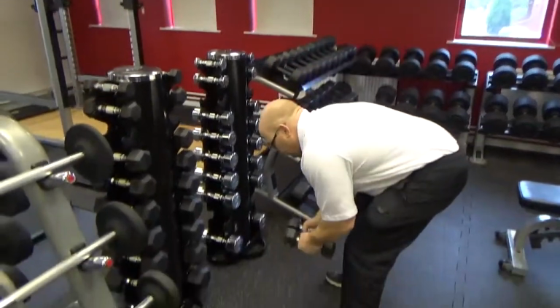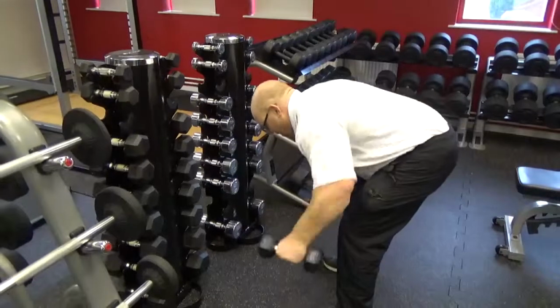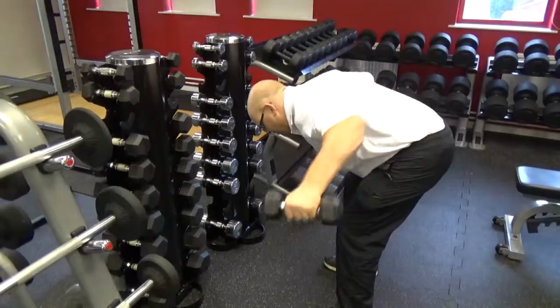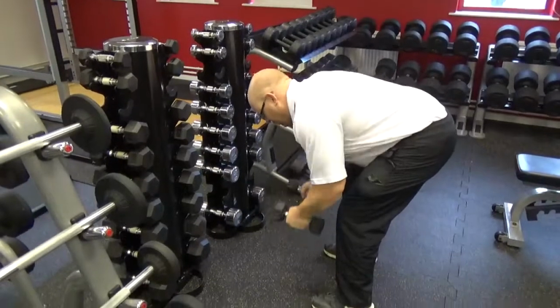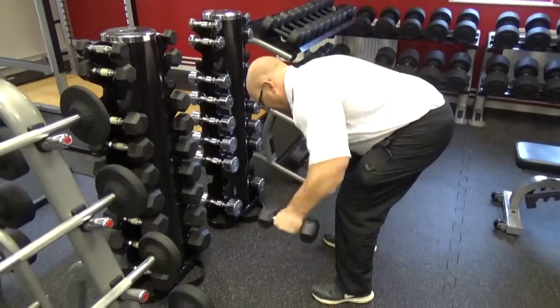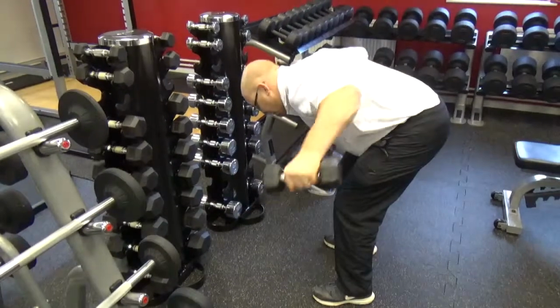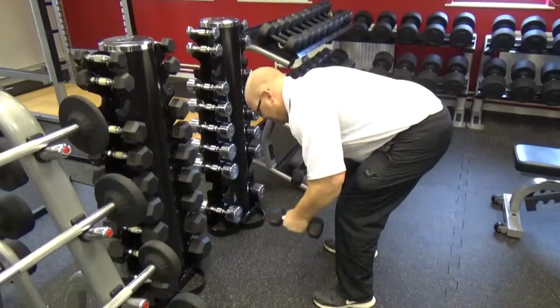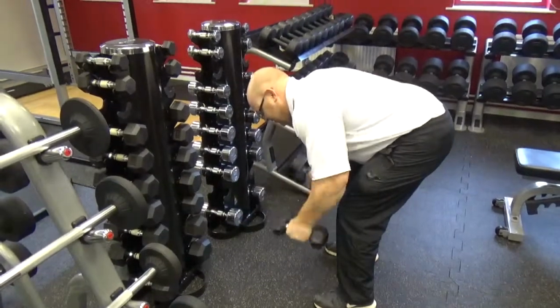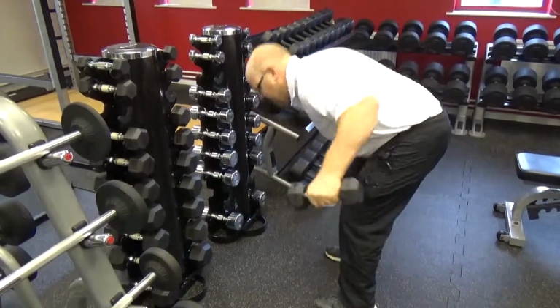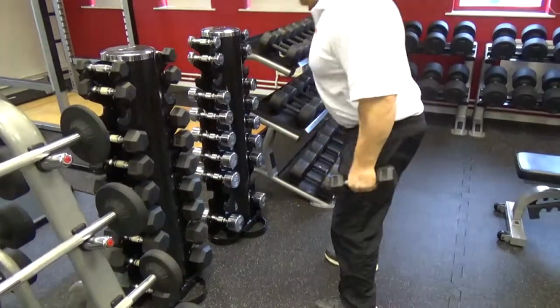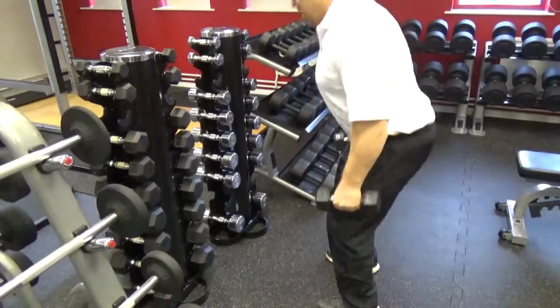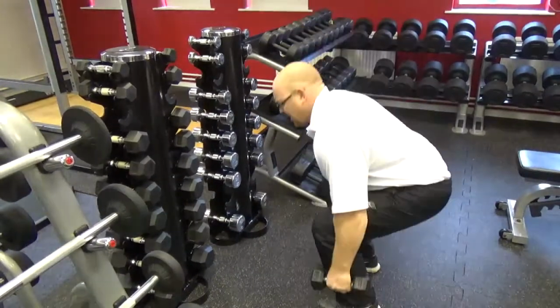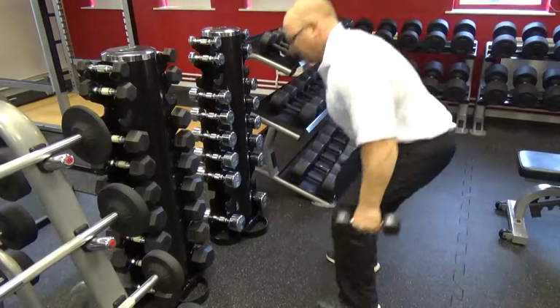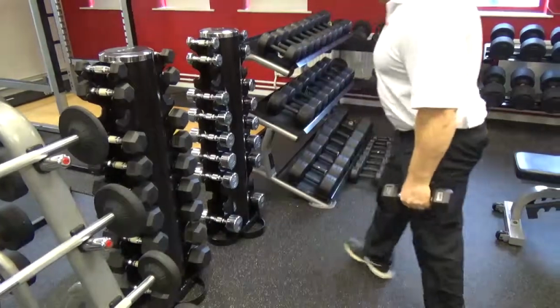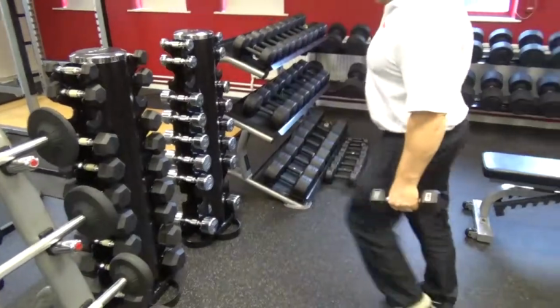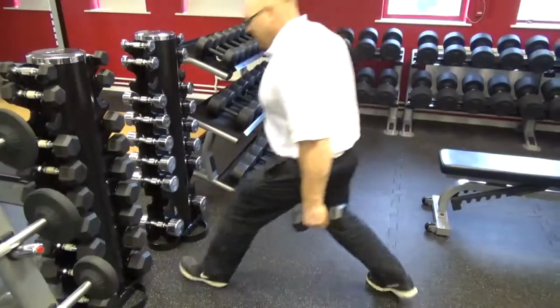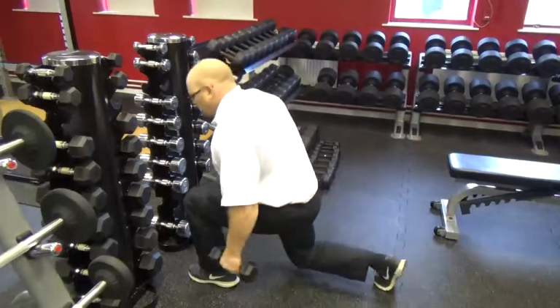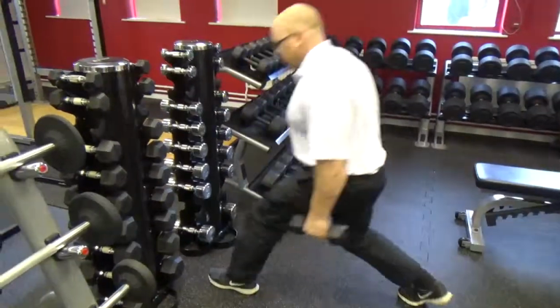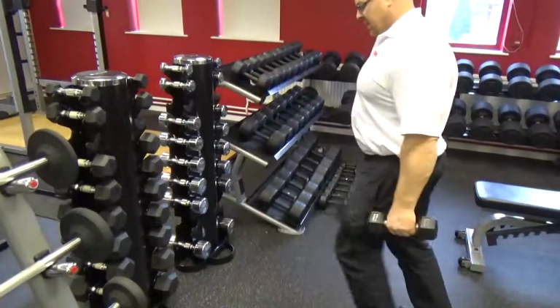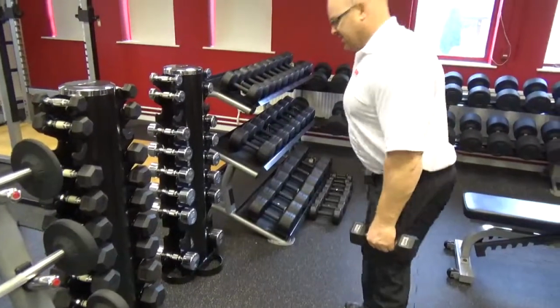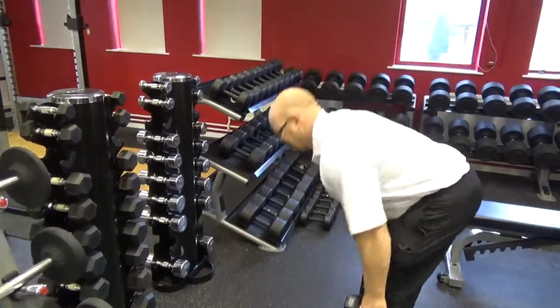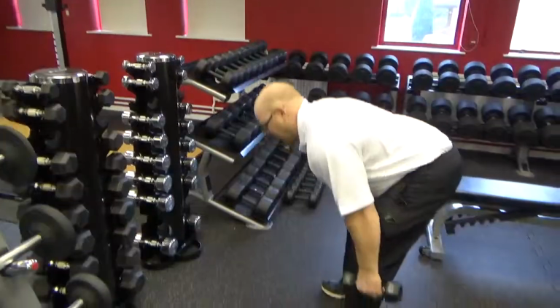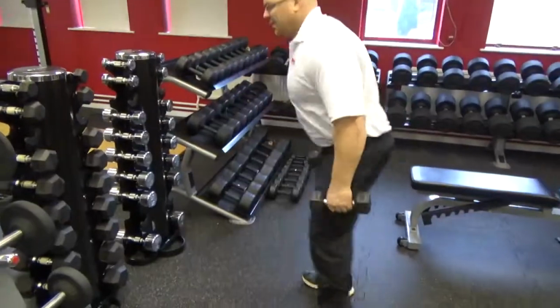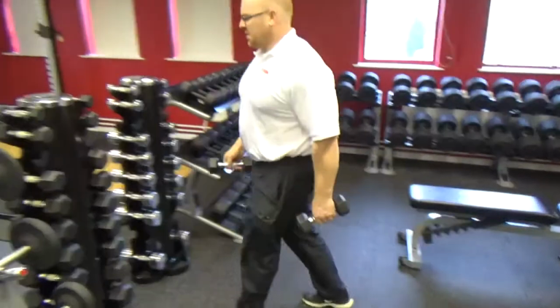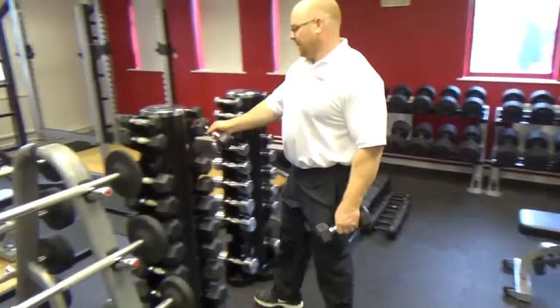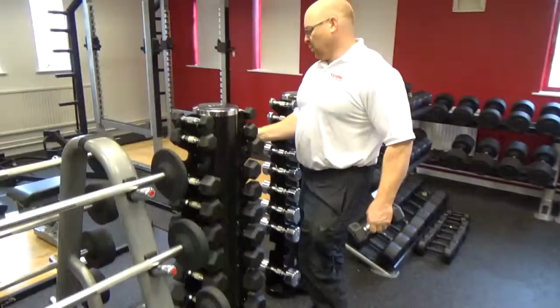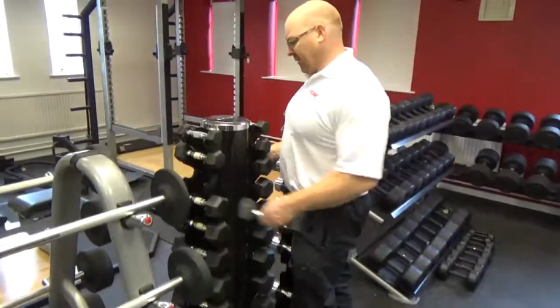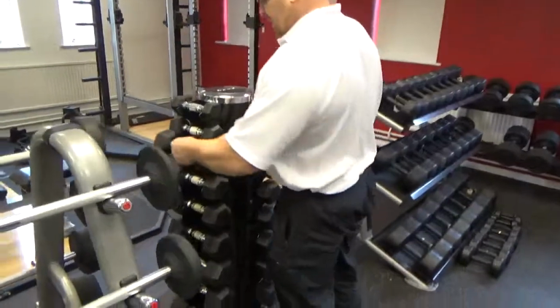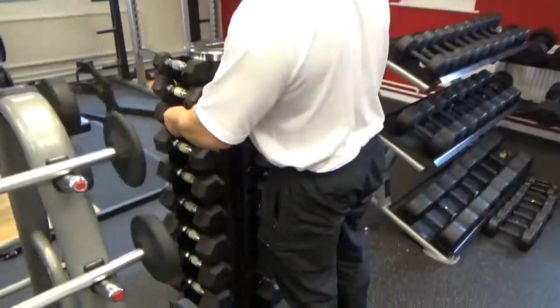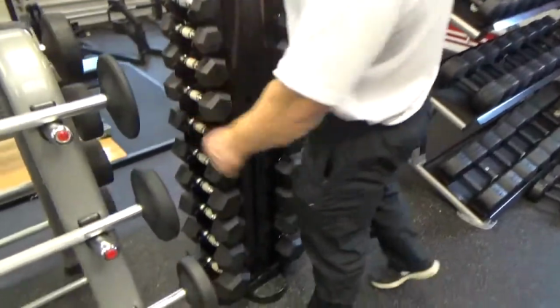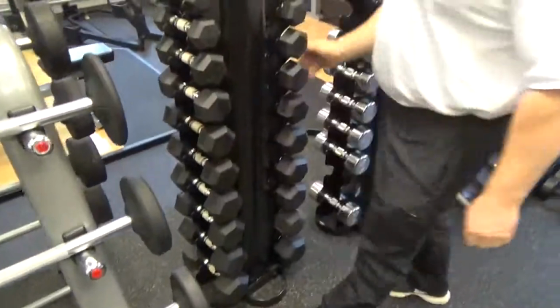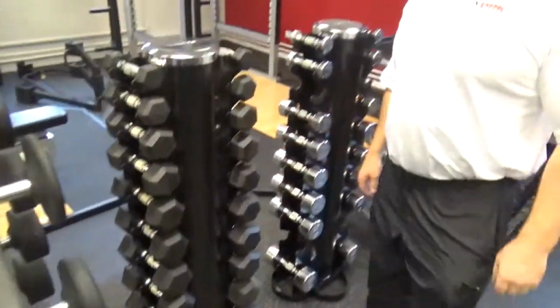Bent over dumbbell fly for the back of the shoulders. You can do squats, you can do lunges, stiff-leg deadlift — the whole lot is there. All on one set, 1-10kg. Fantastic from York Barbell.